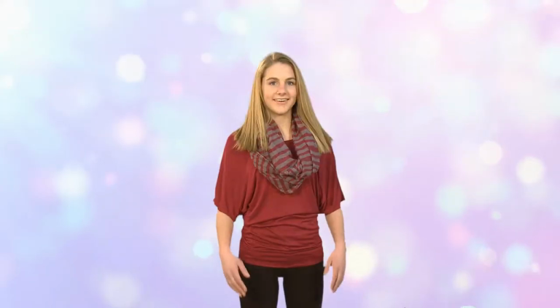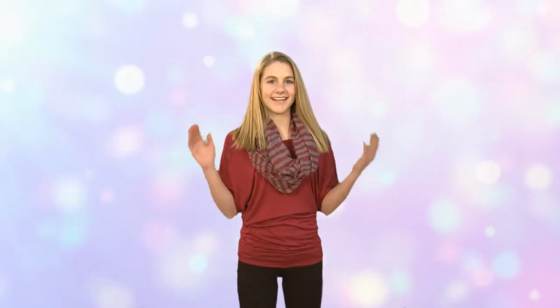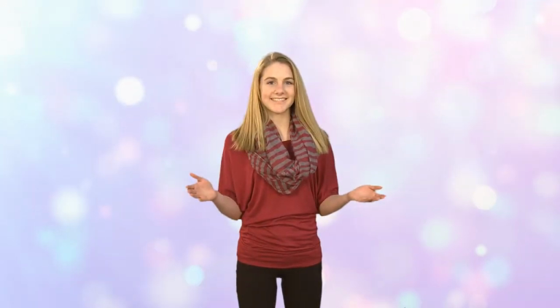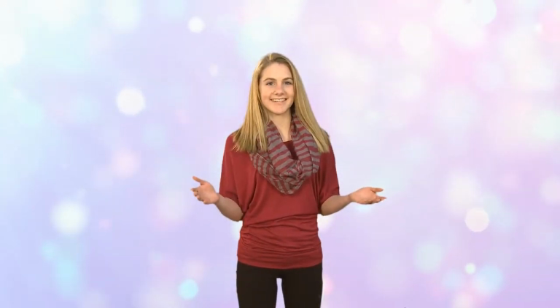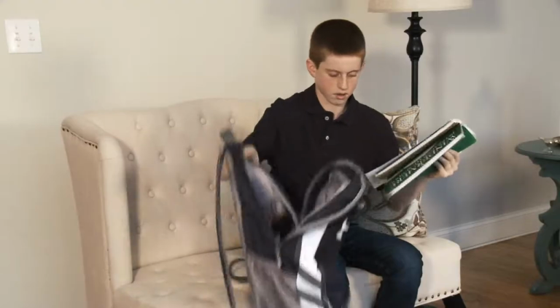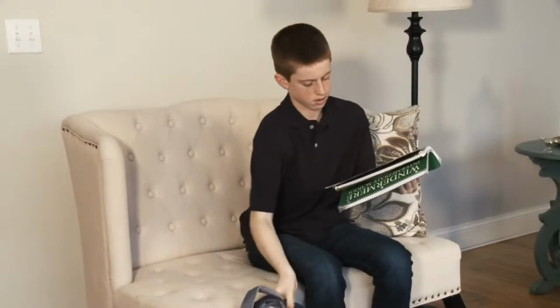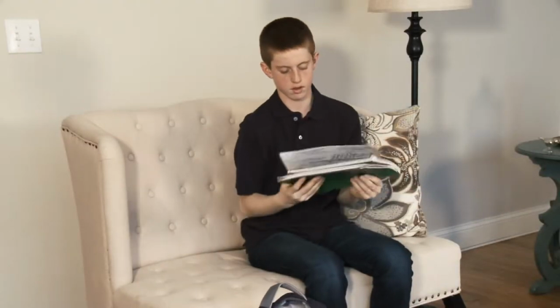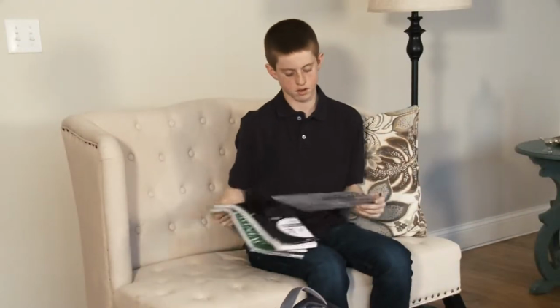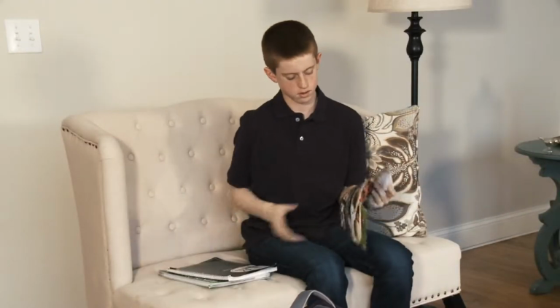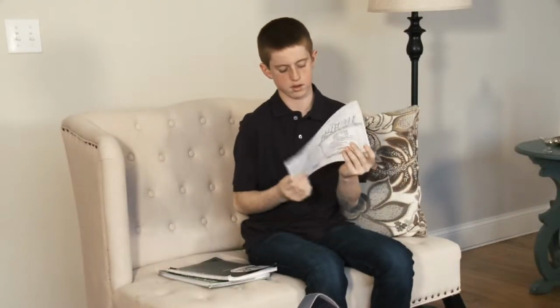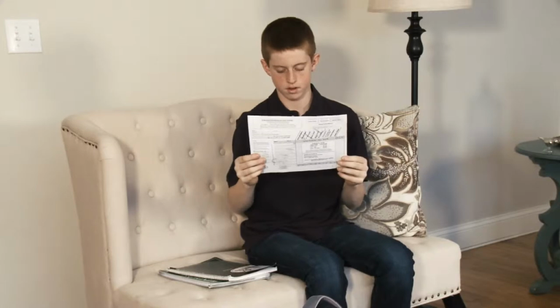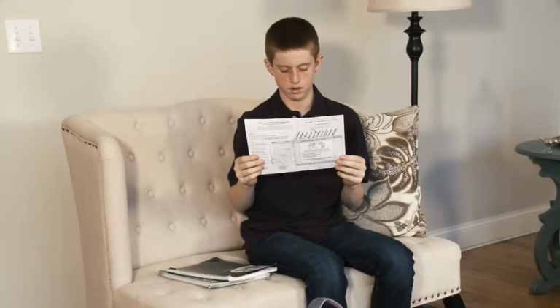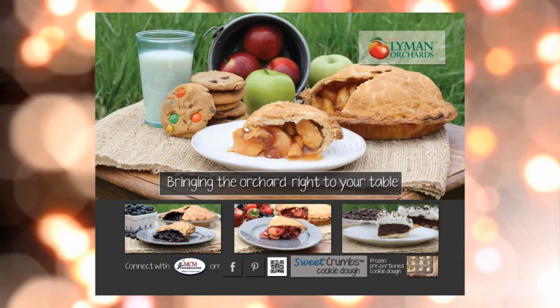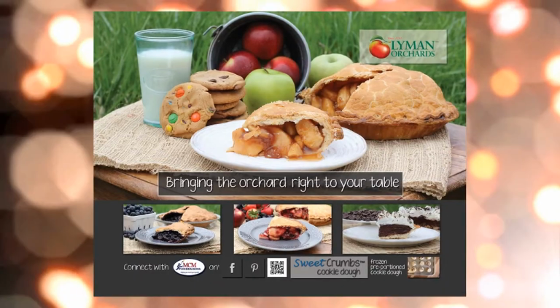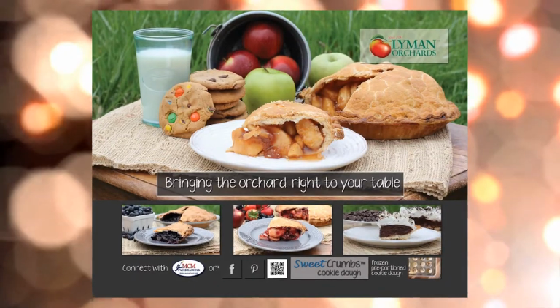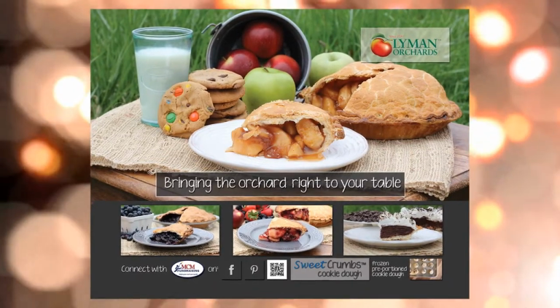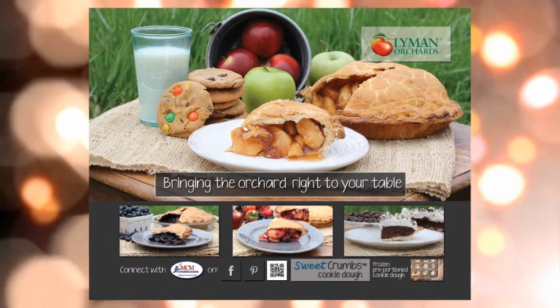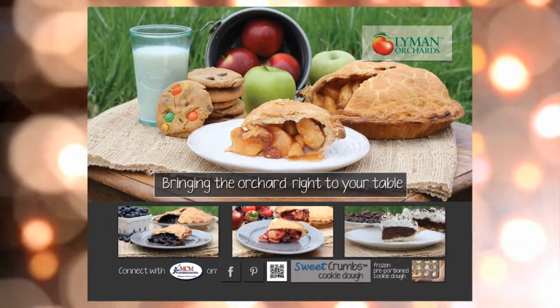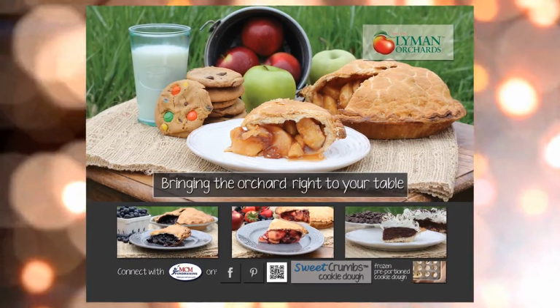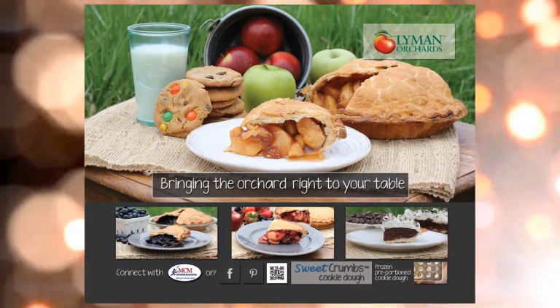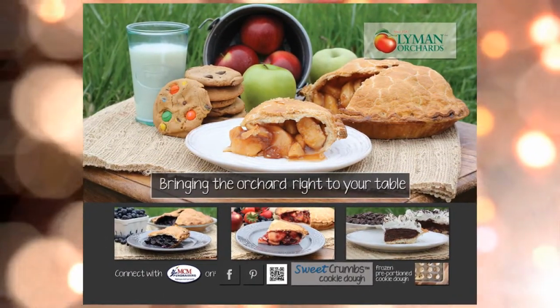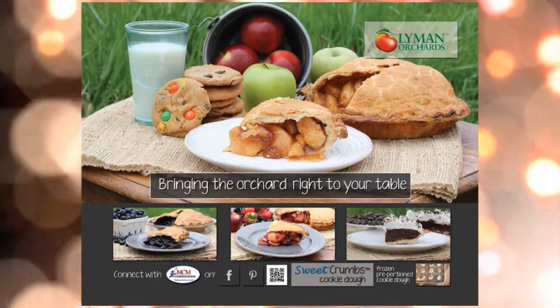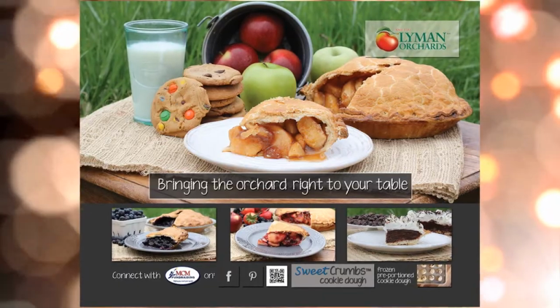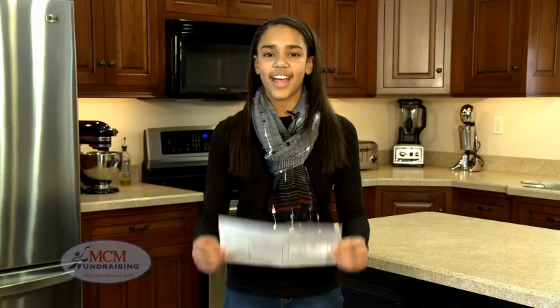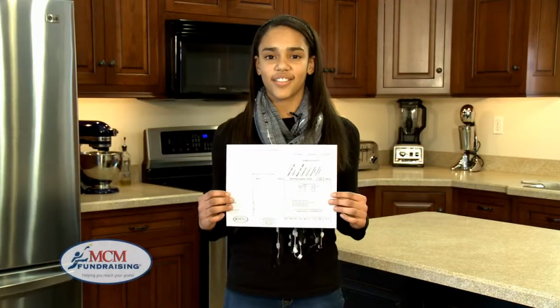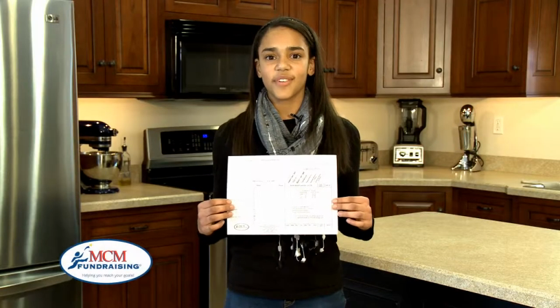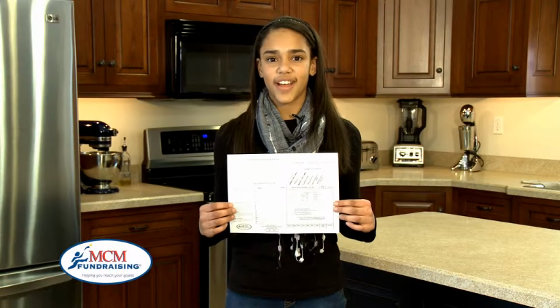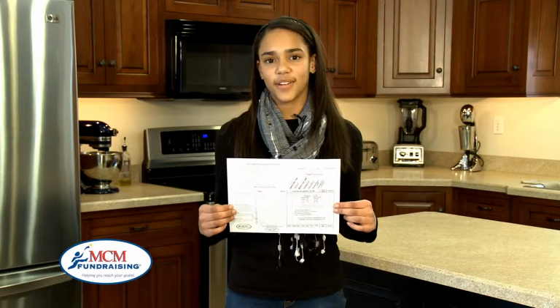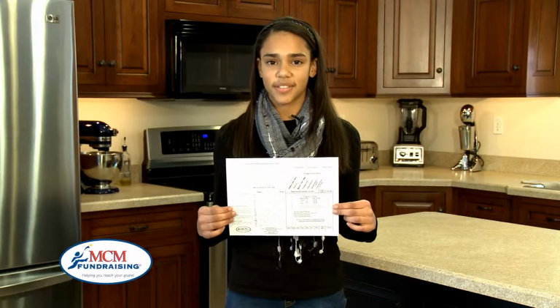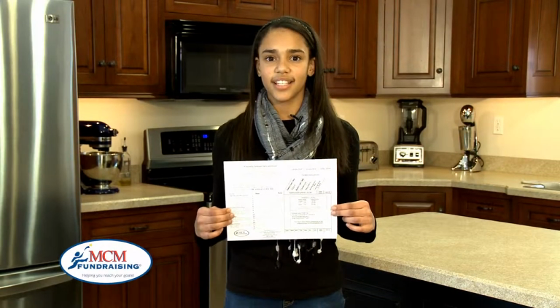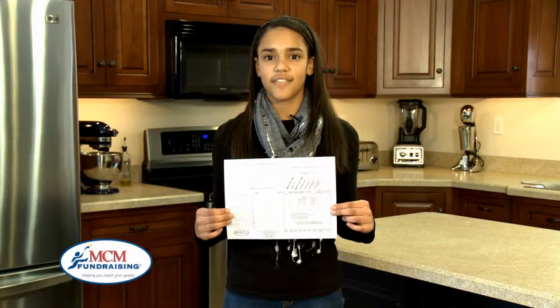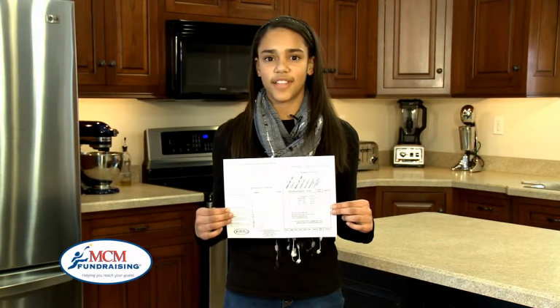Okay, let's get started. First, make sure you have received an order form for your fundraiser. A picture of the product you are selling is on the front so your customers can see what the product looks like. On the back of the form you will find a brief description and a list of the available flavors.